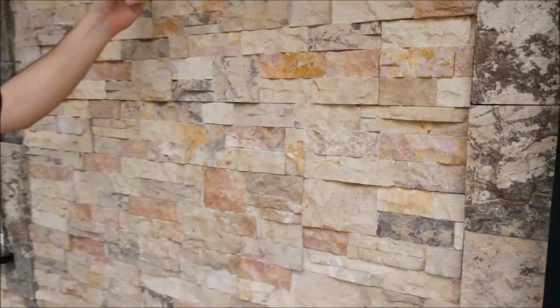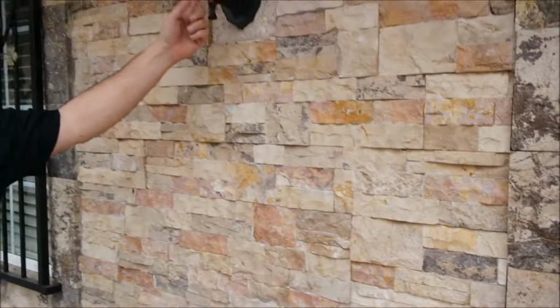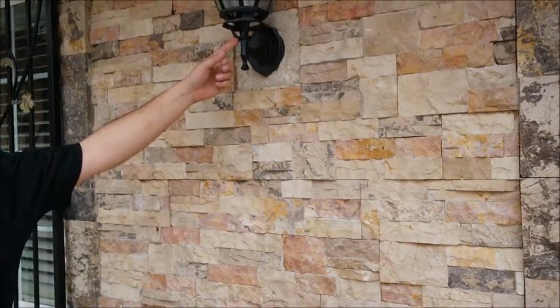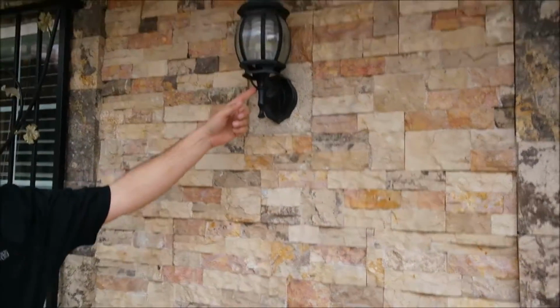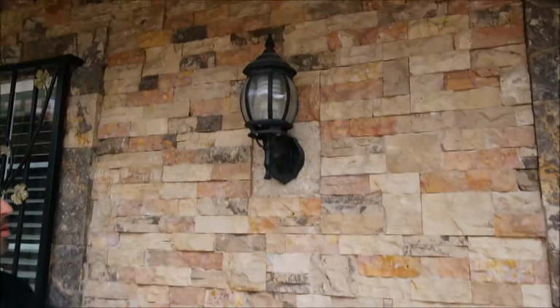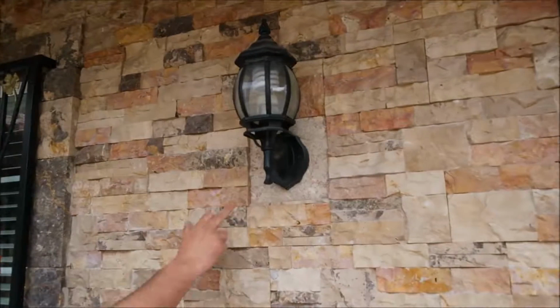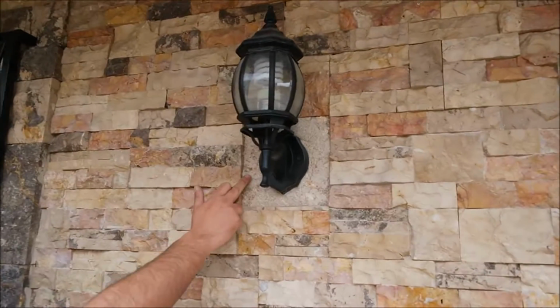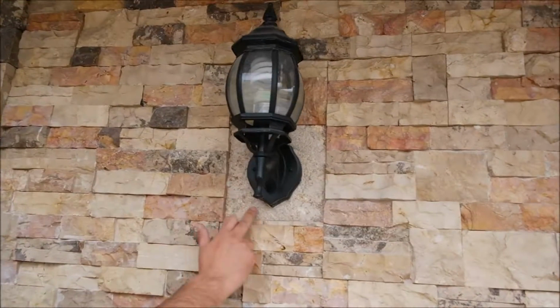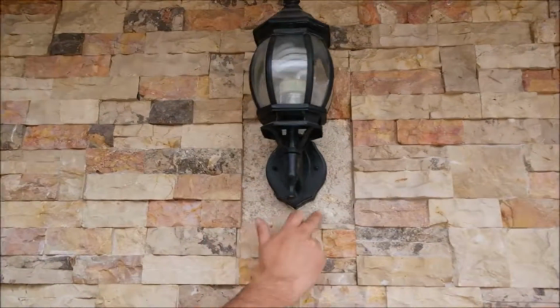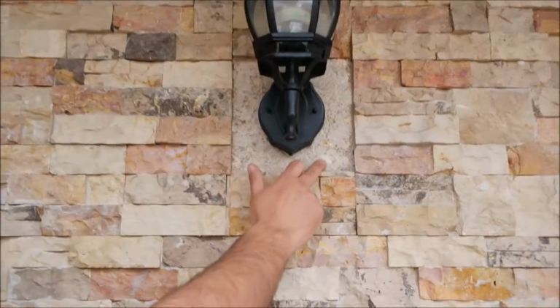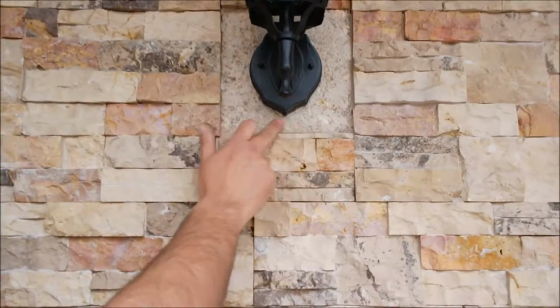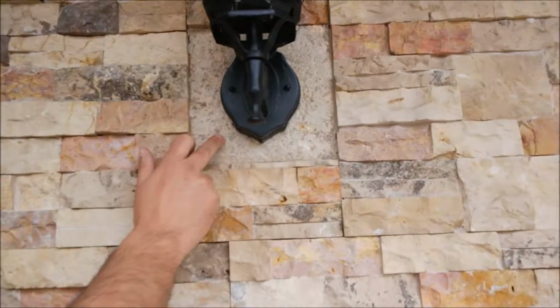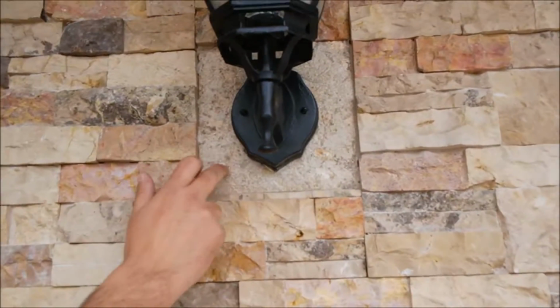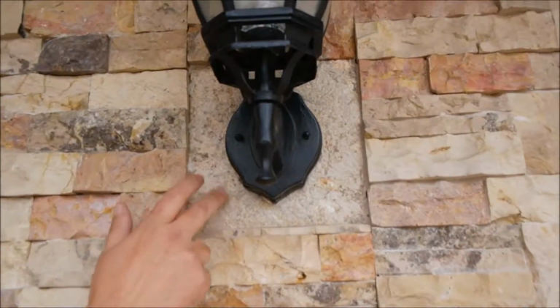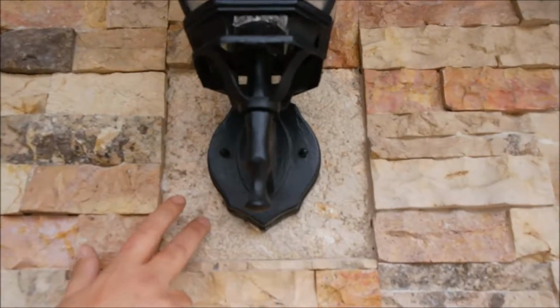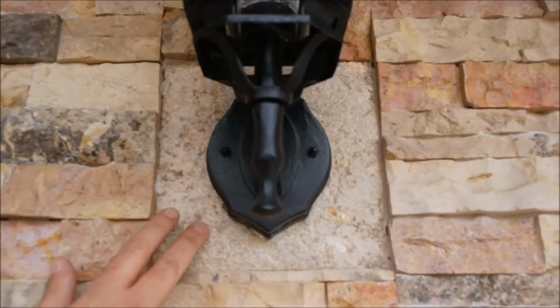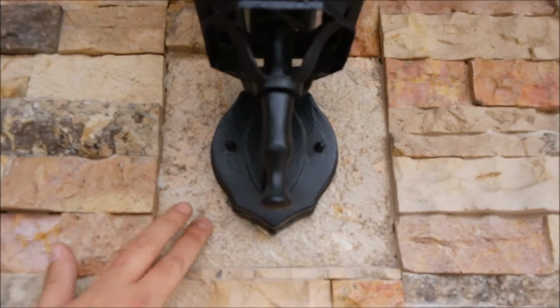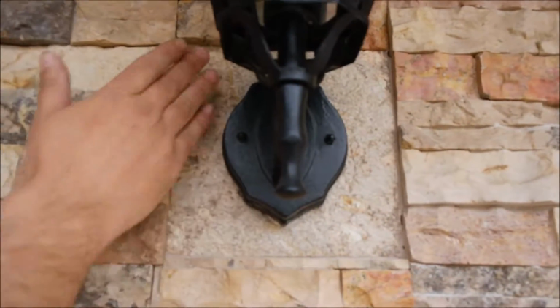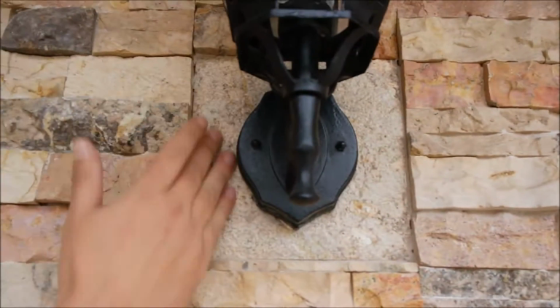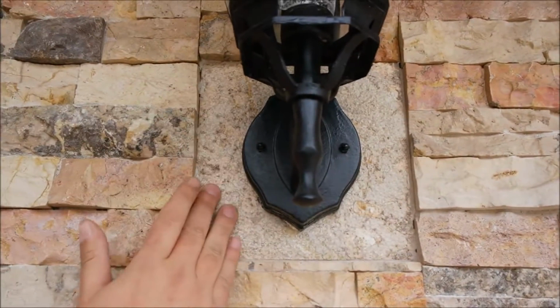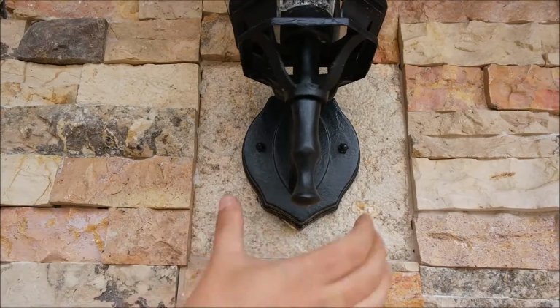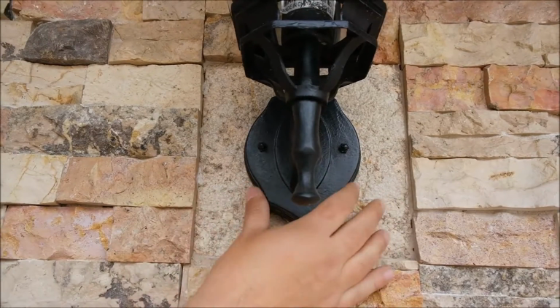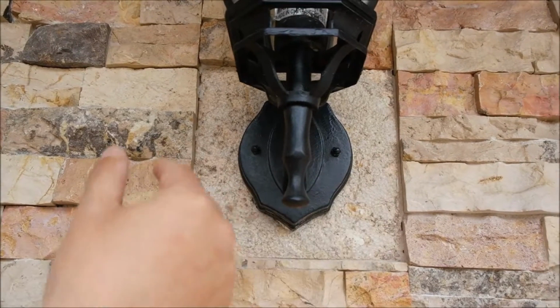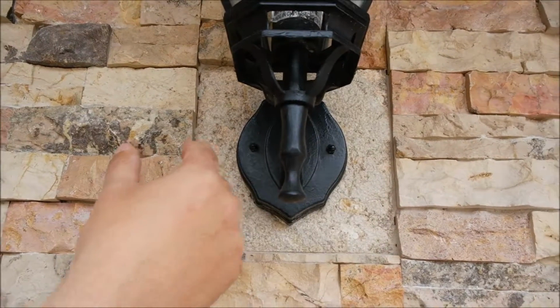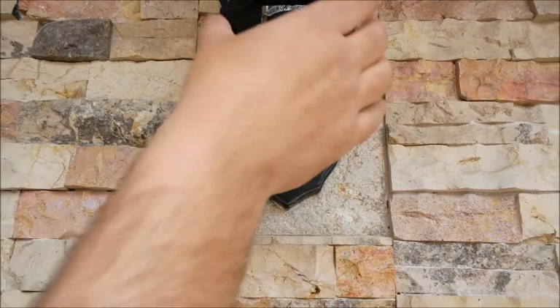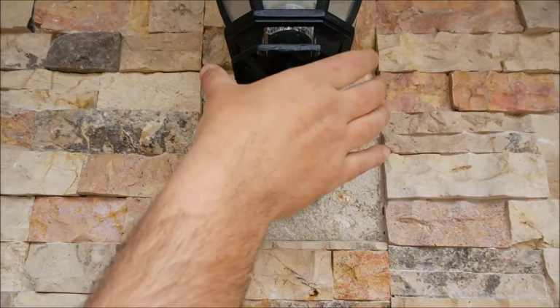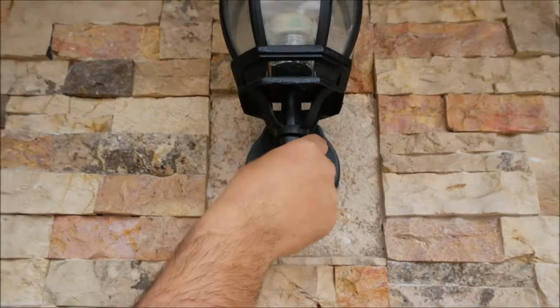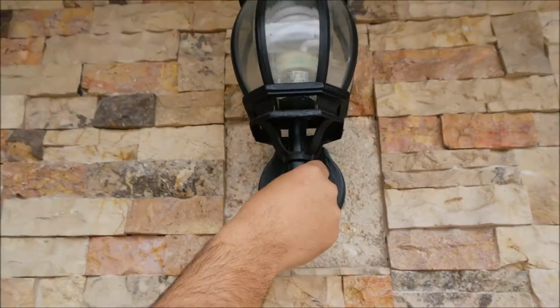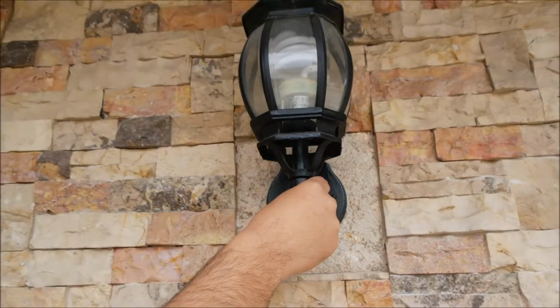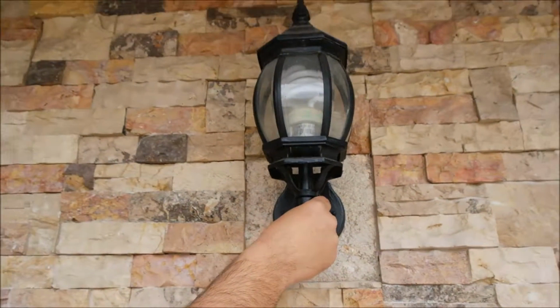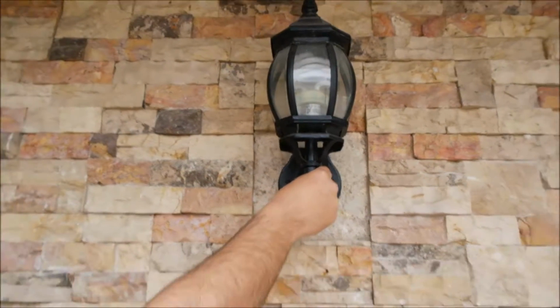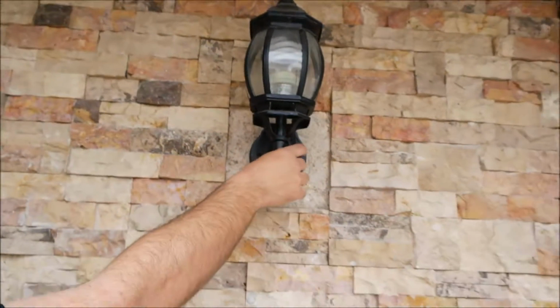For our light fixture we used our Bush Hammer. Remember our Bush Hammers are orange peel texture flat, so we were able to screw the stone and then place our lighting outside.